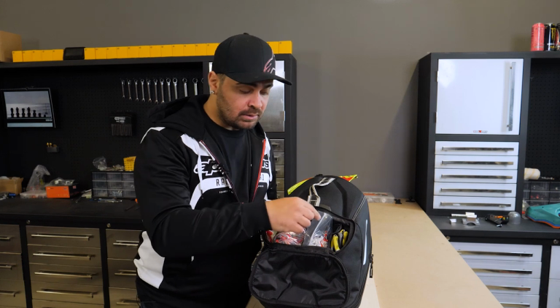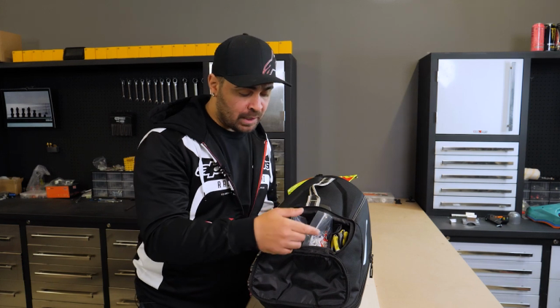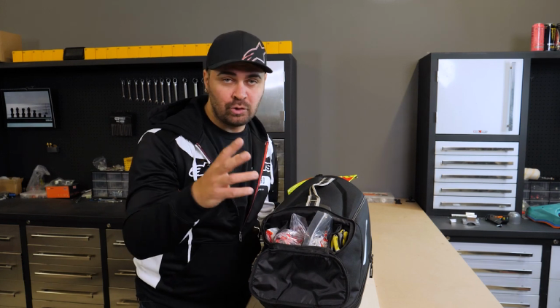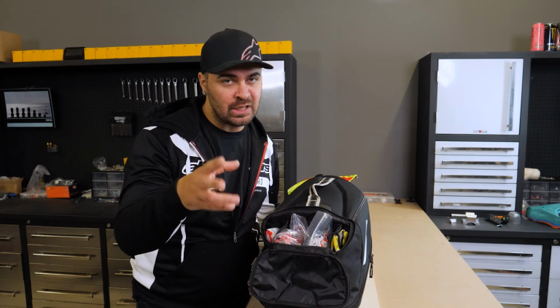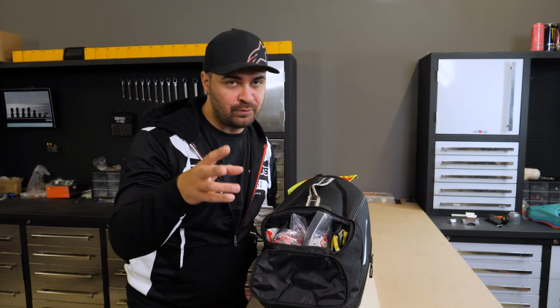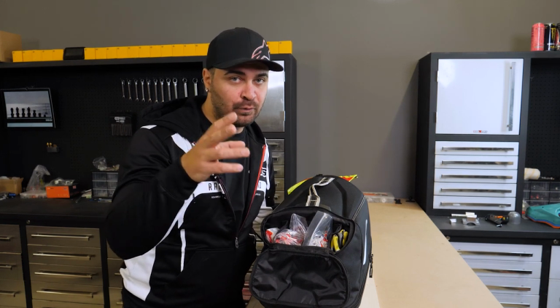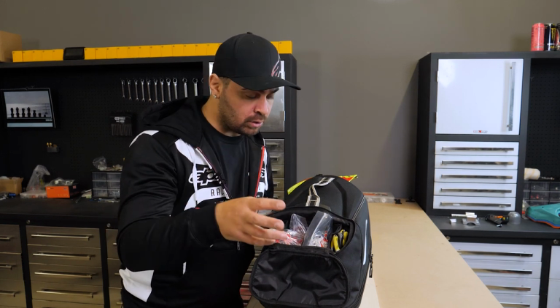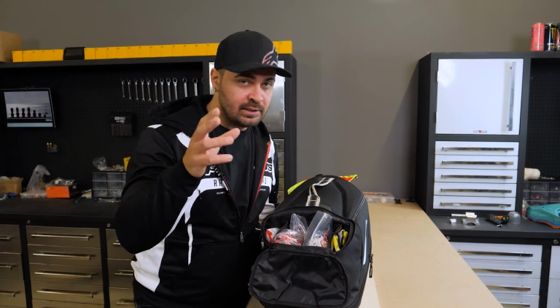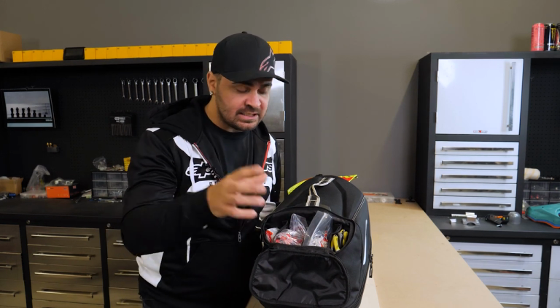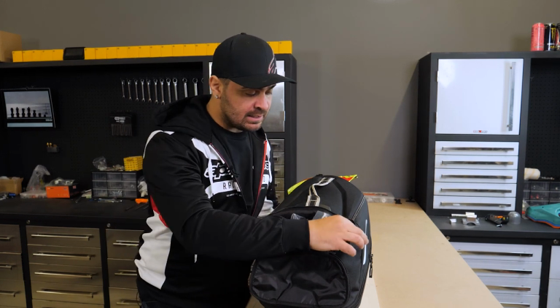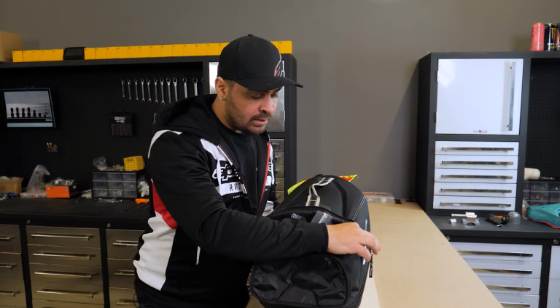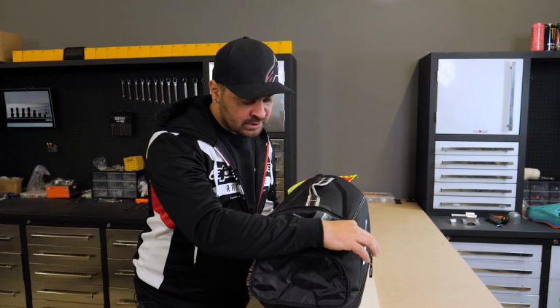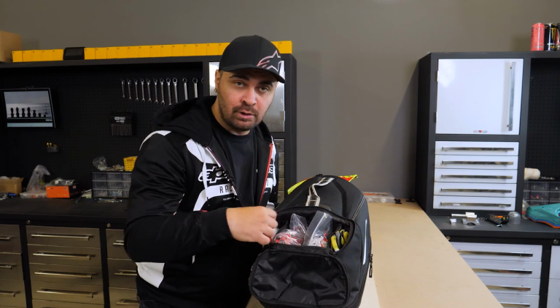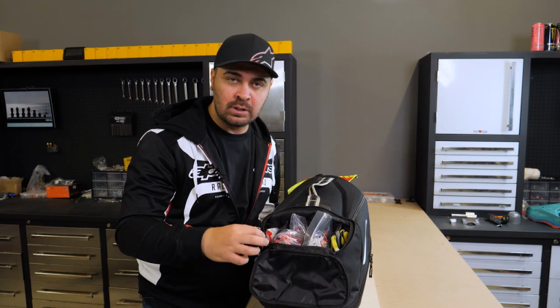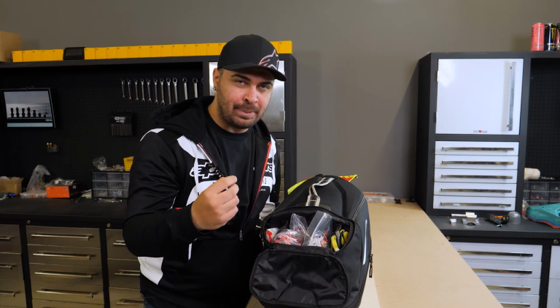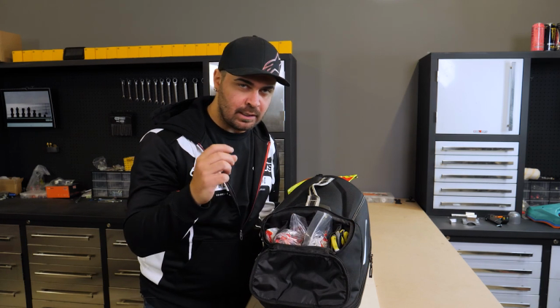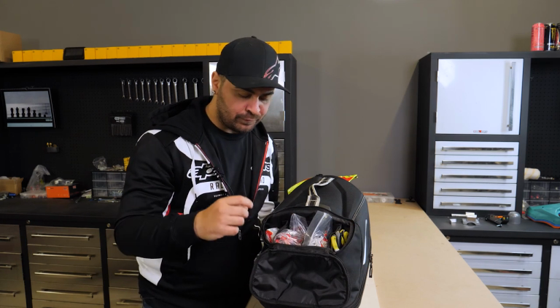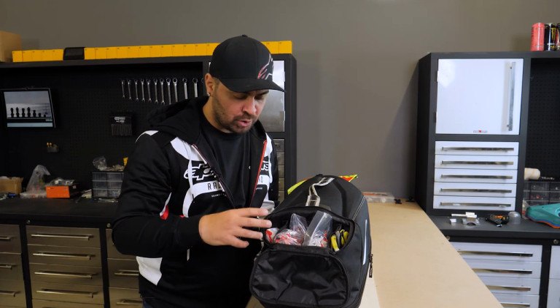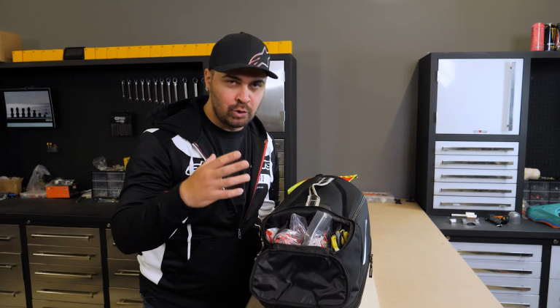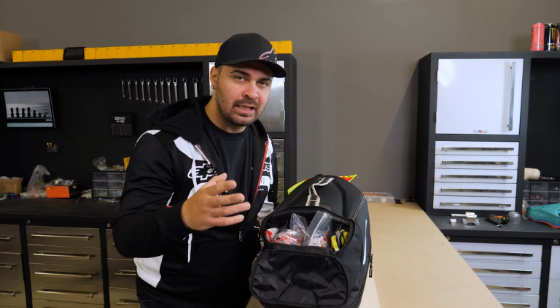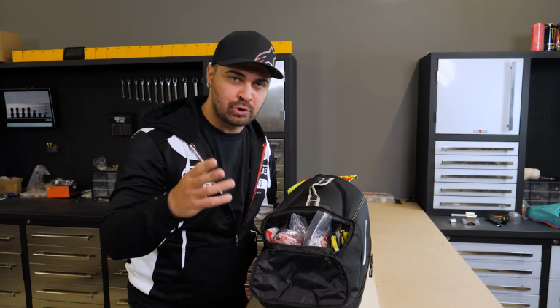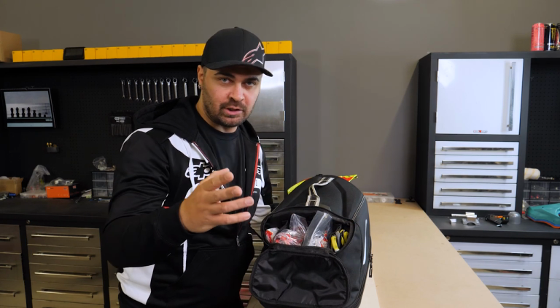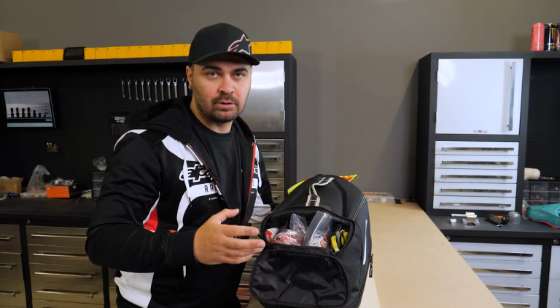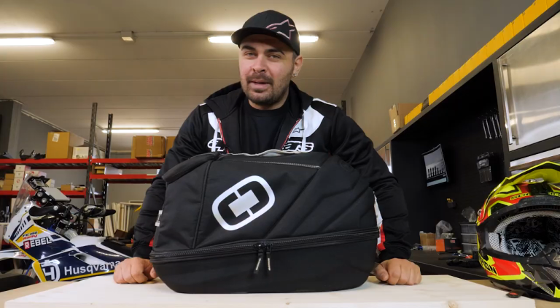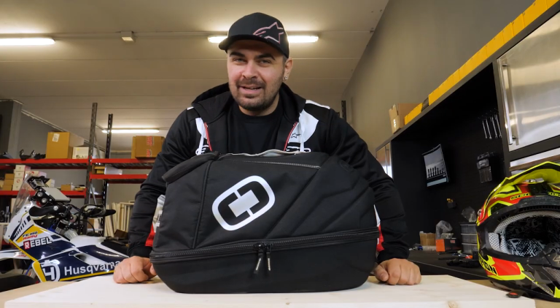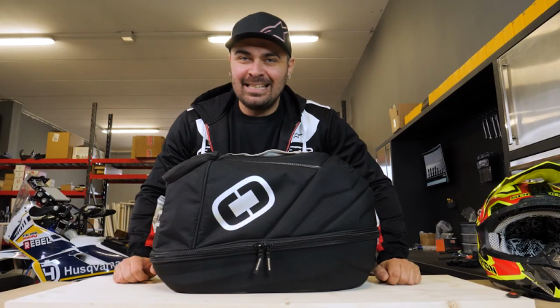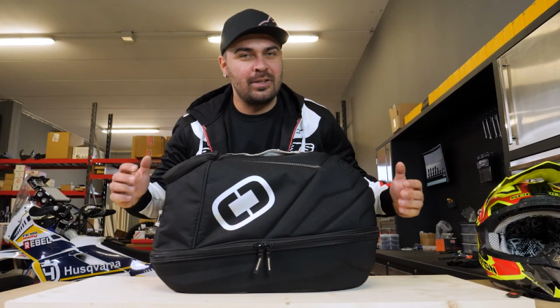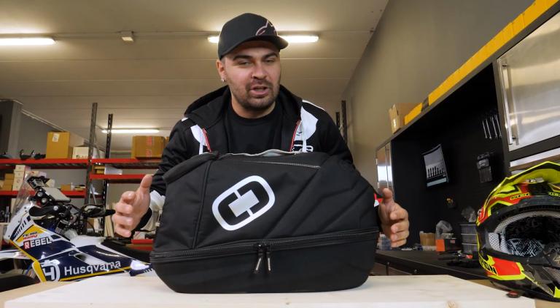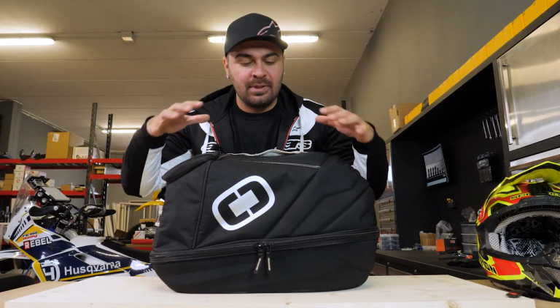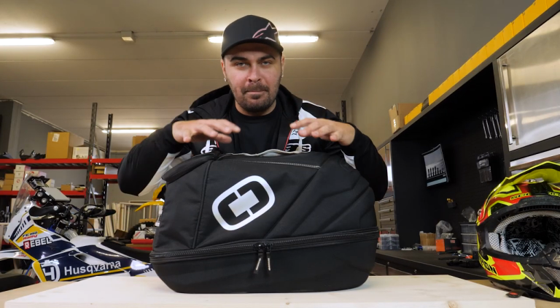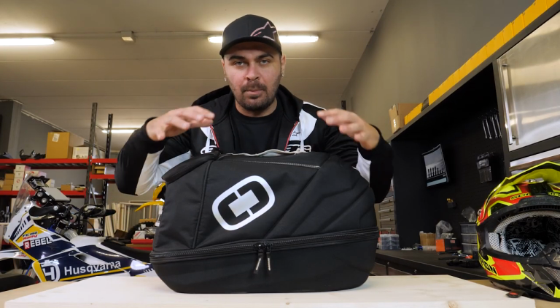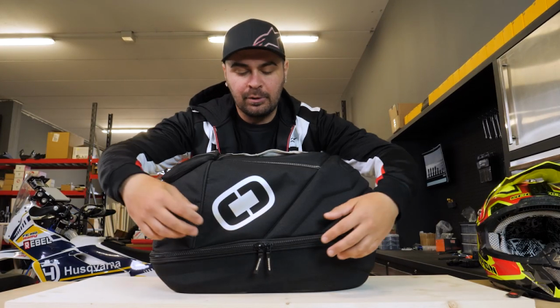You could potentially fit four goggles in this compartment. The nice thing is that the exterior walls are padded and soft, so you won't end up scratching your goggles. But now let's see where the magic happens — the main compartment.